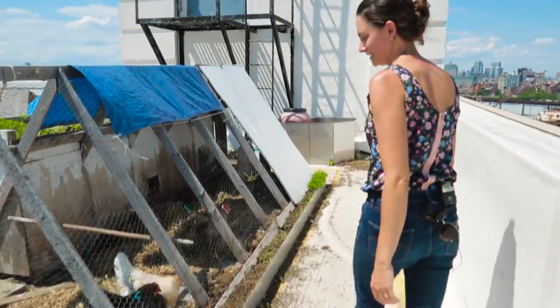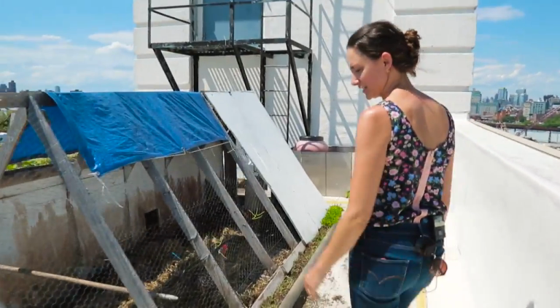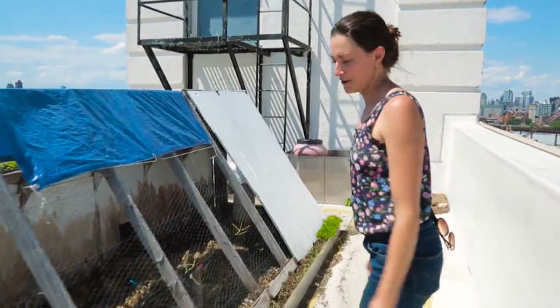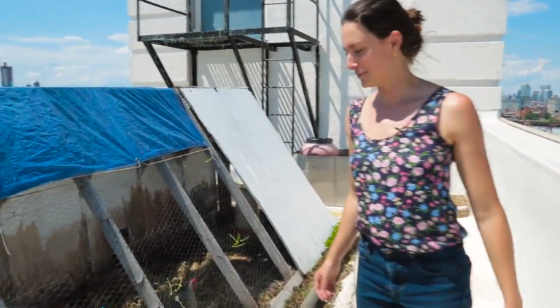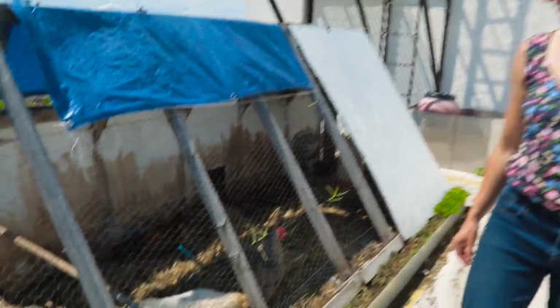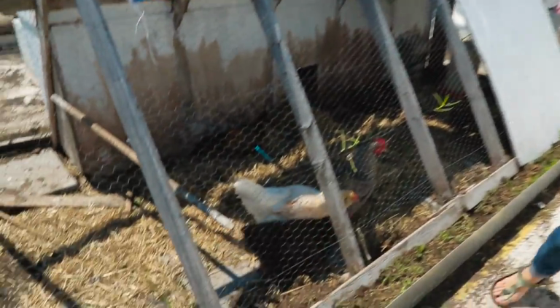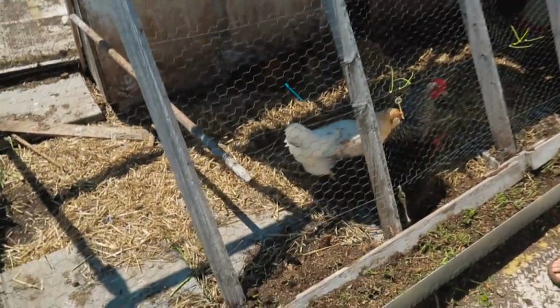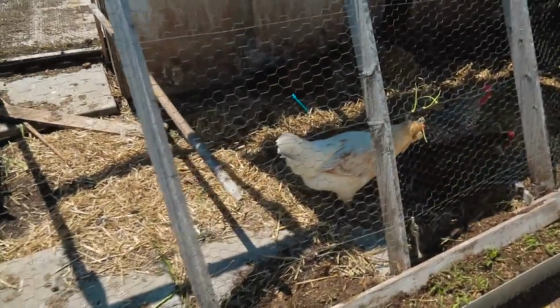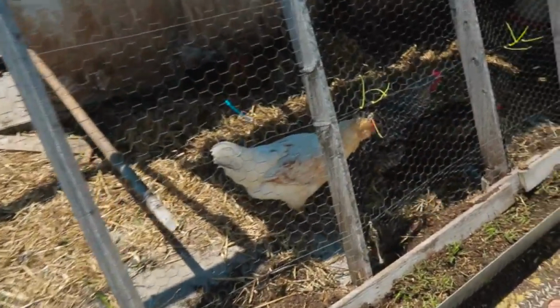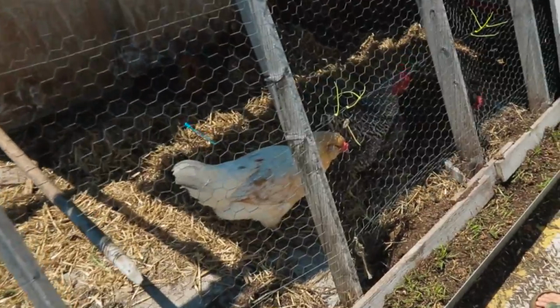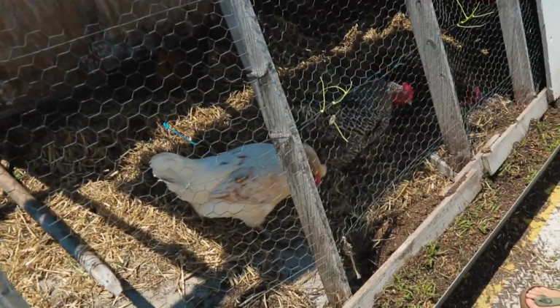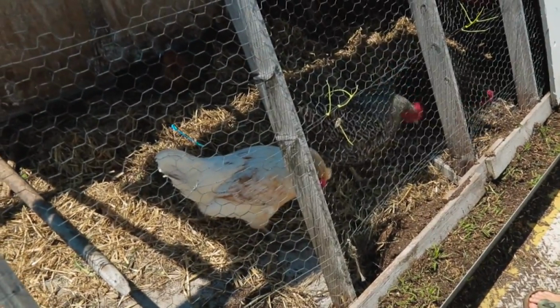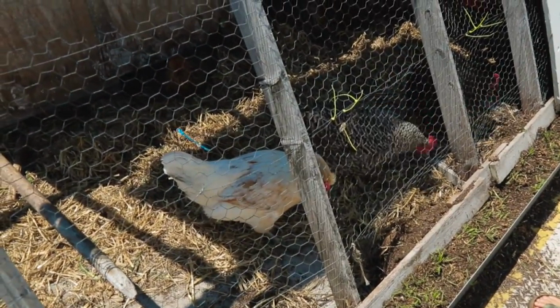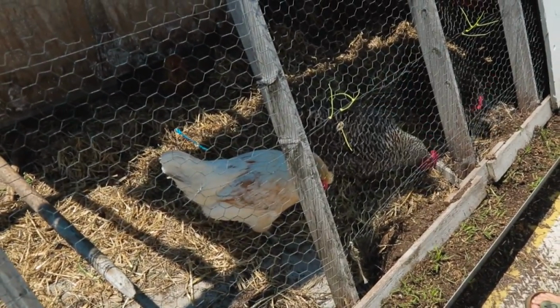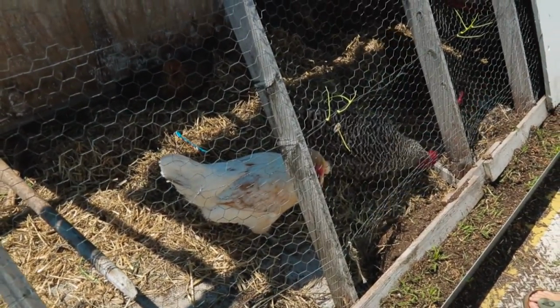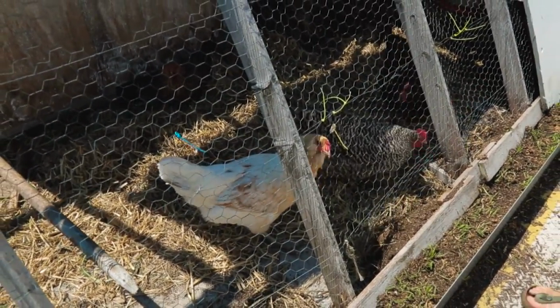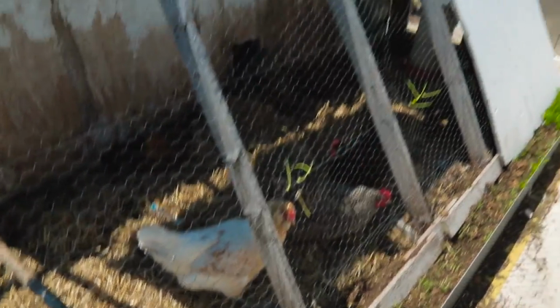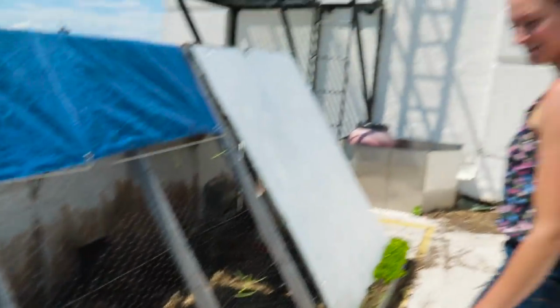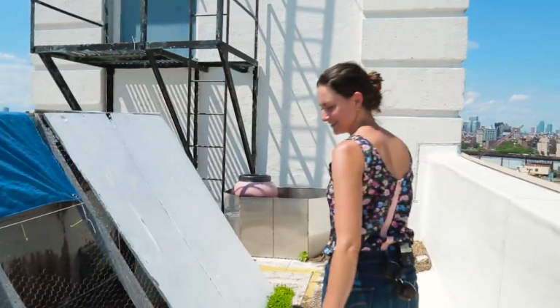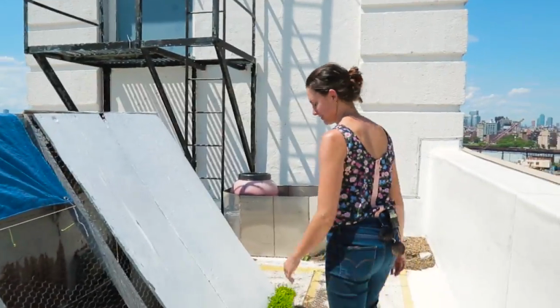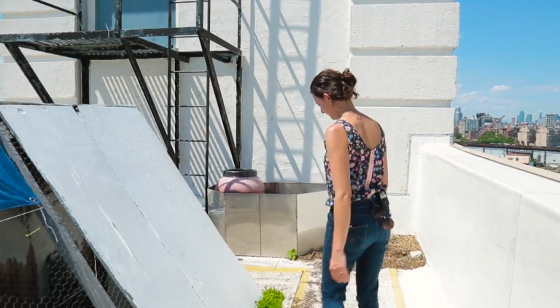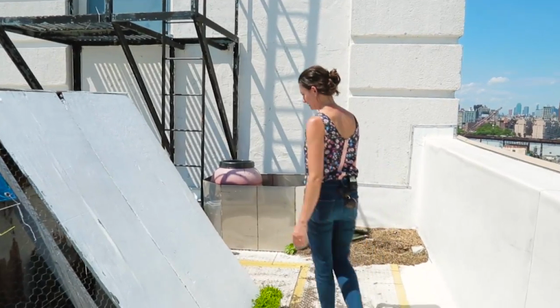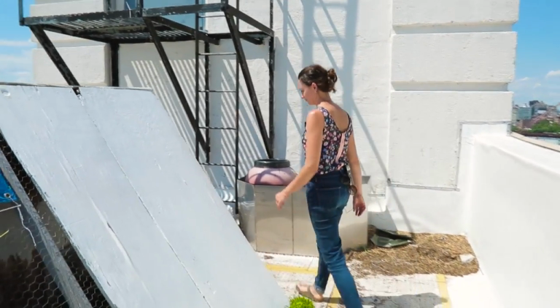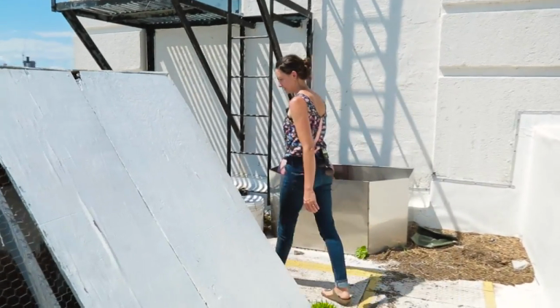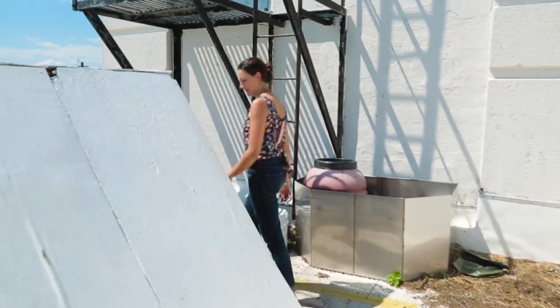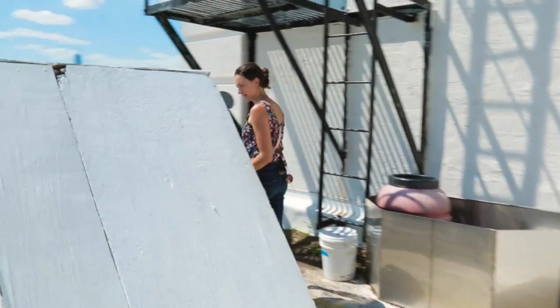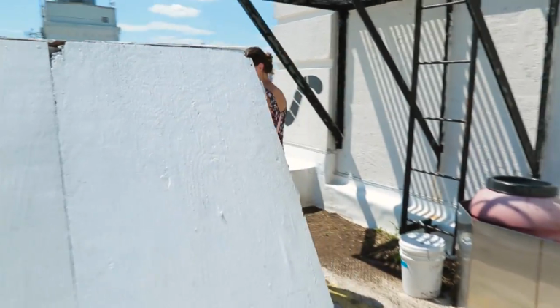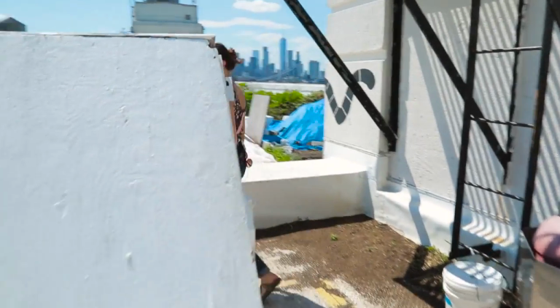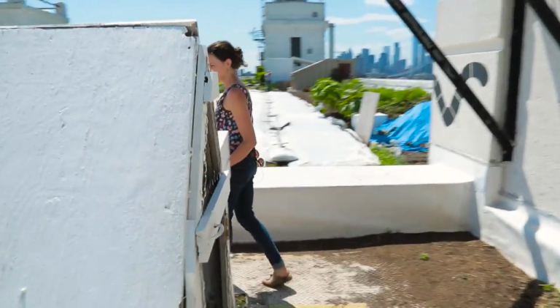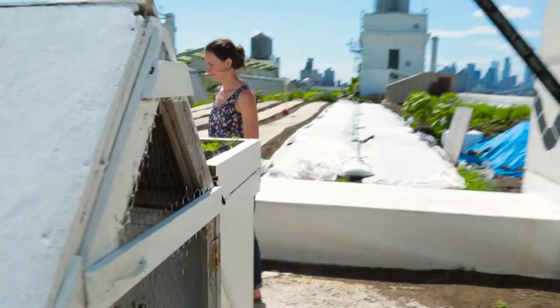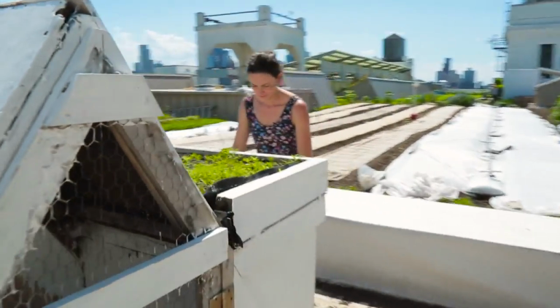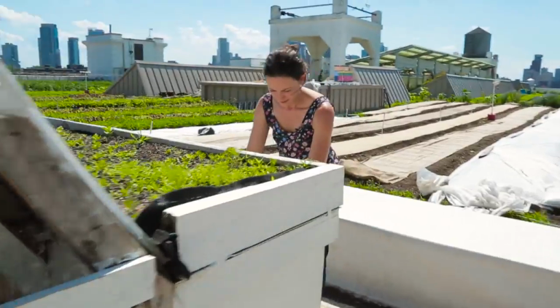The chickens are our most popular stop on the educational tours for the children who come here. I think most people realize that there are serious challenges with the food system today, both in the United States and internationally.